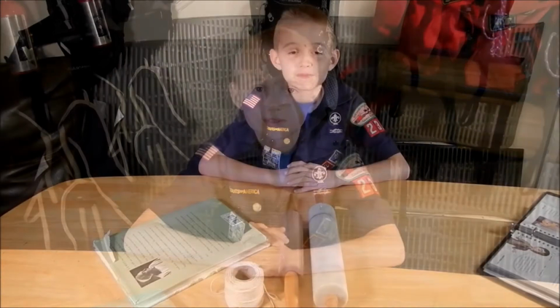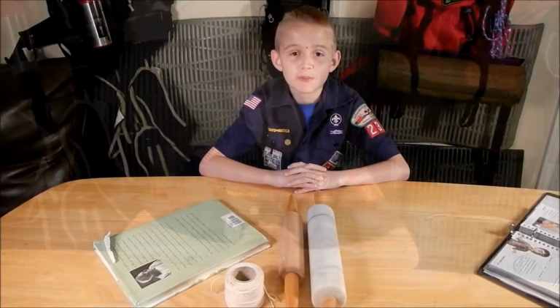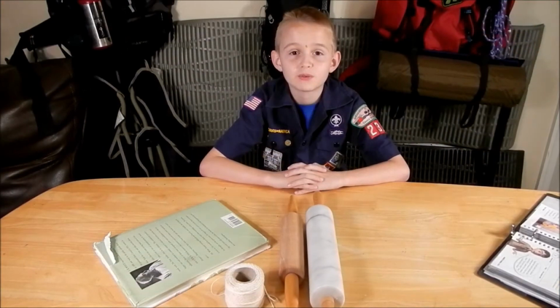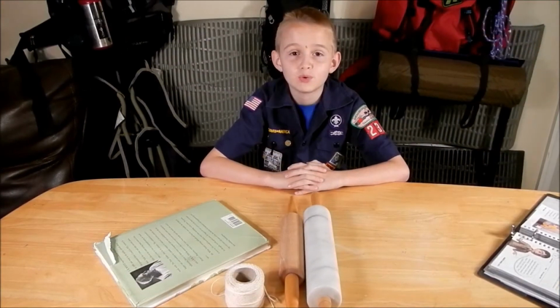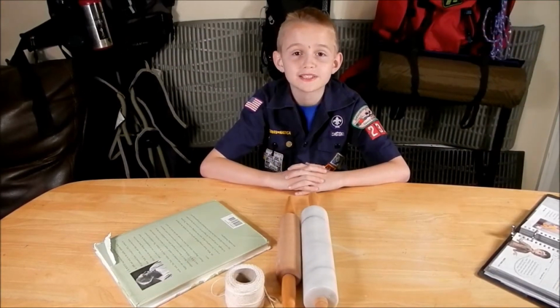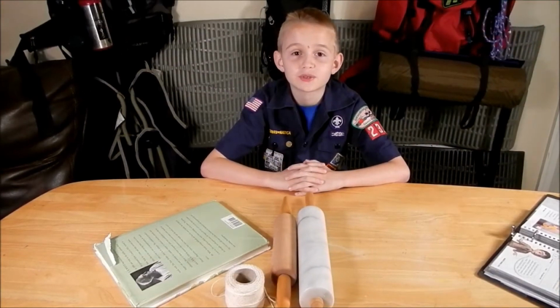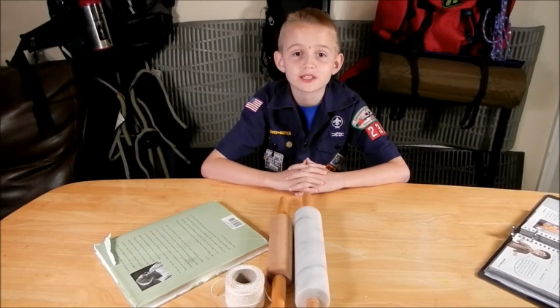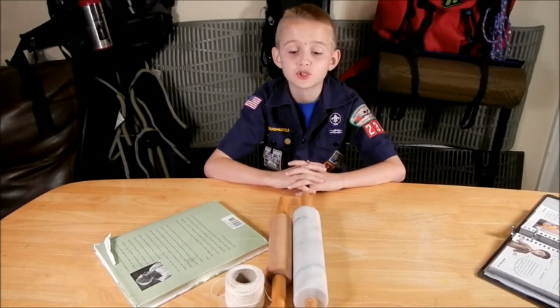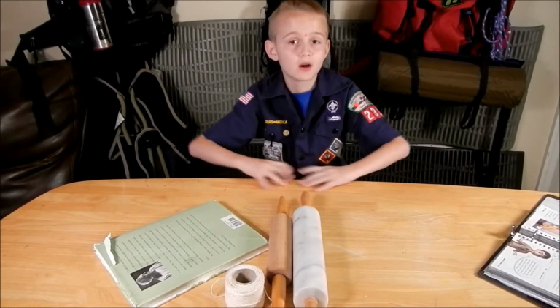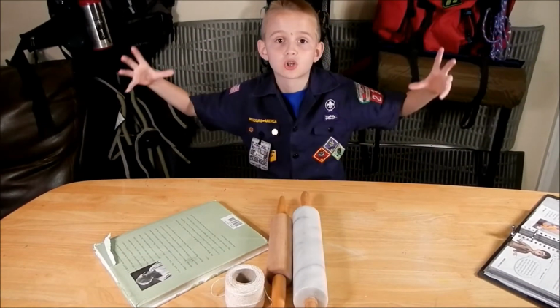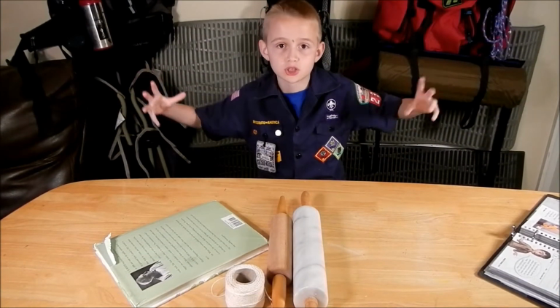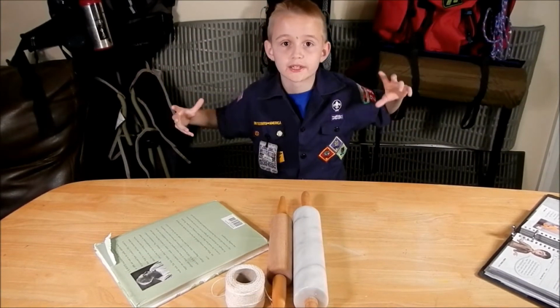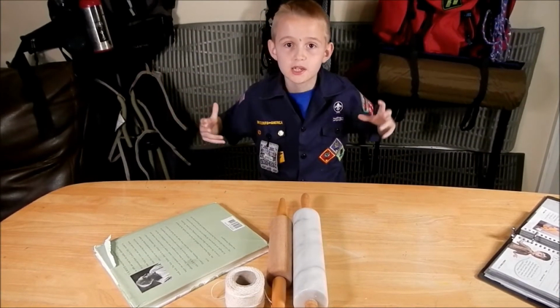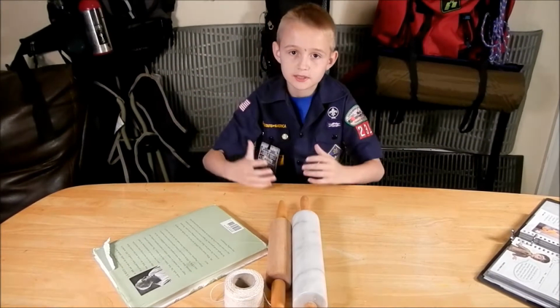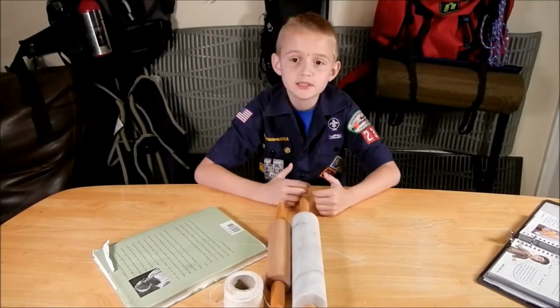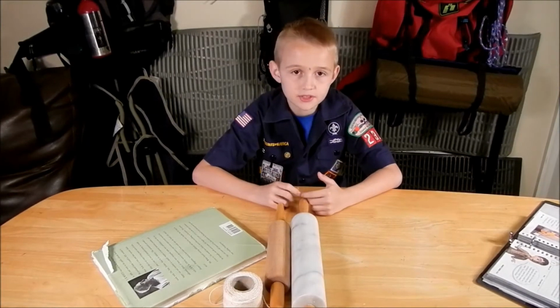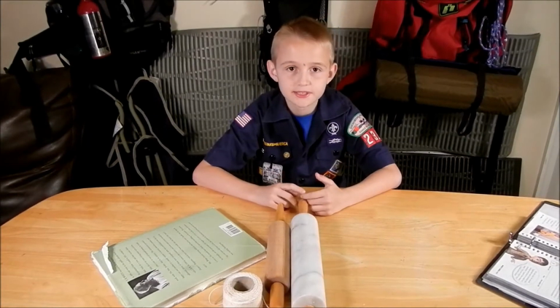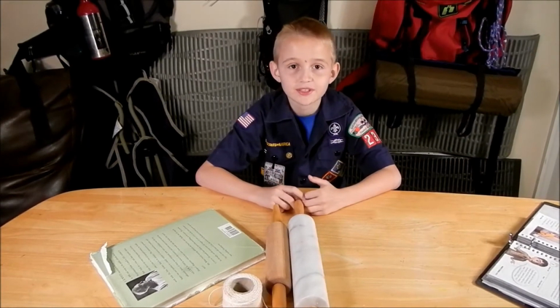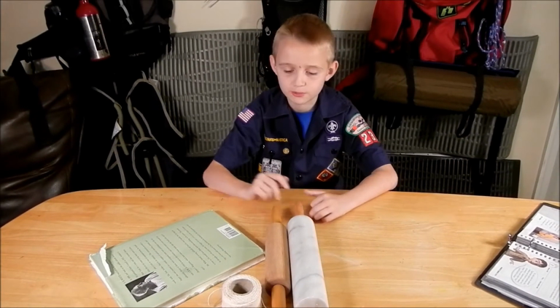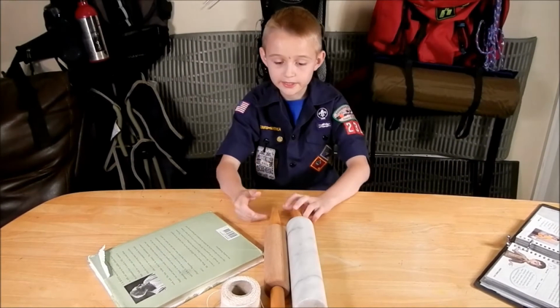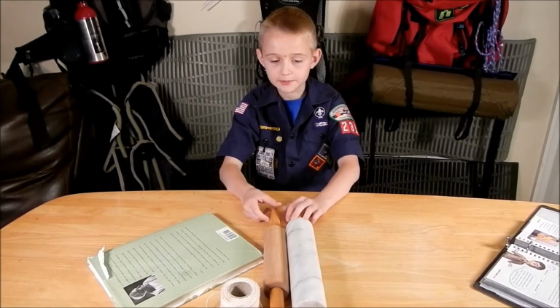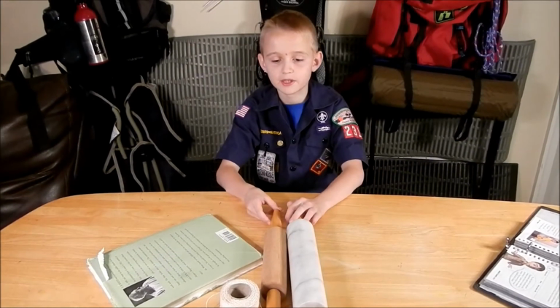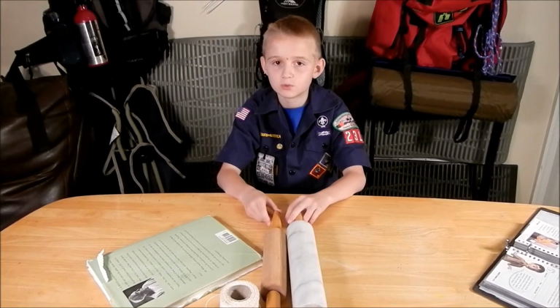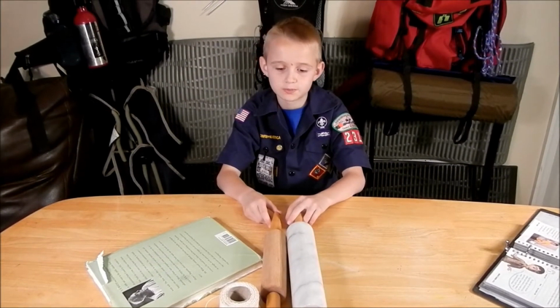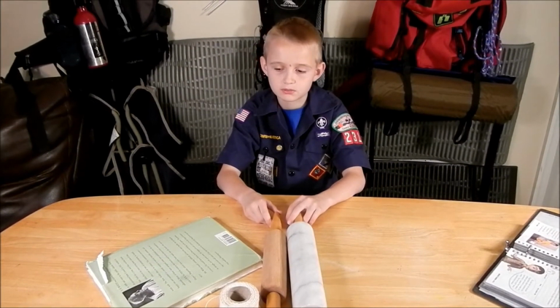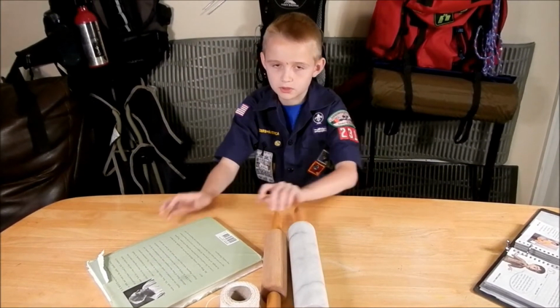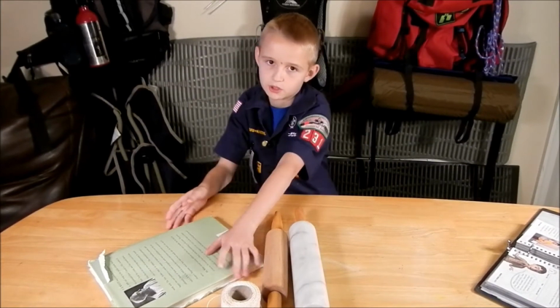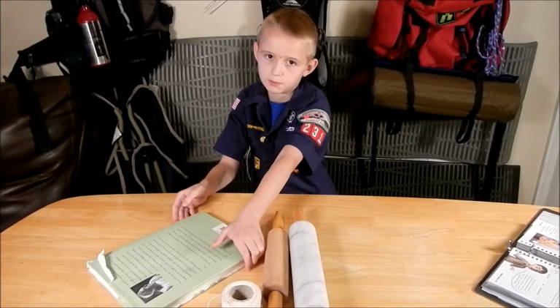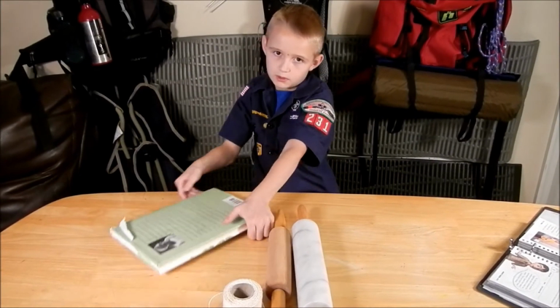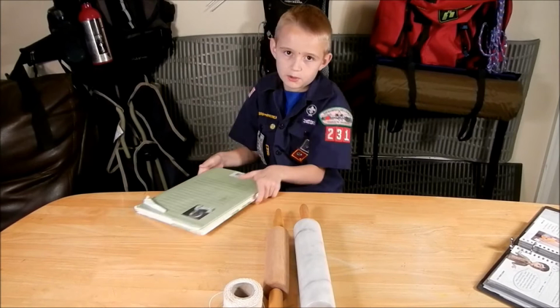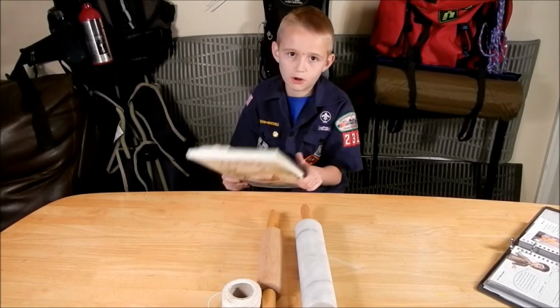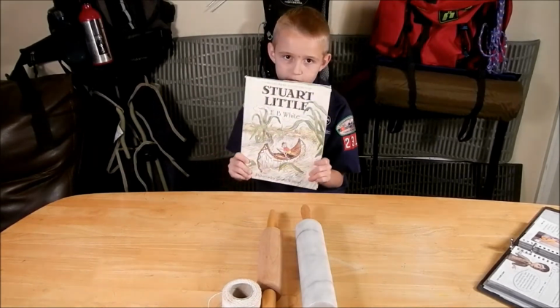The funnest part about pulleys is you can lift humongous objects like a 767 airplane, but today we'll just be lifting up an object.